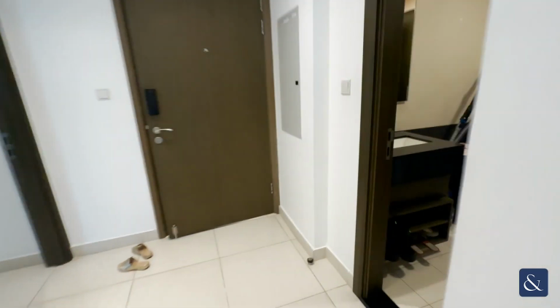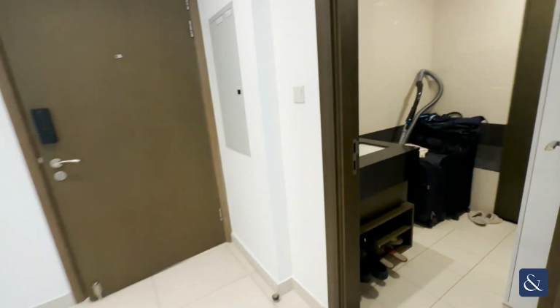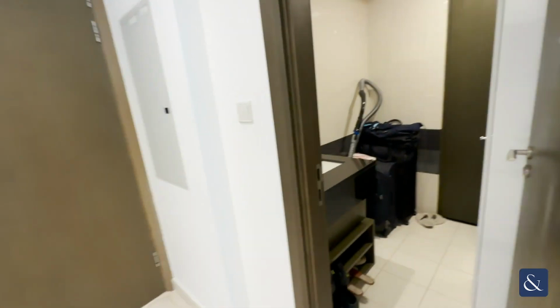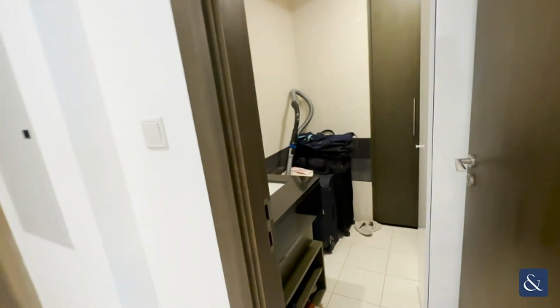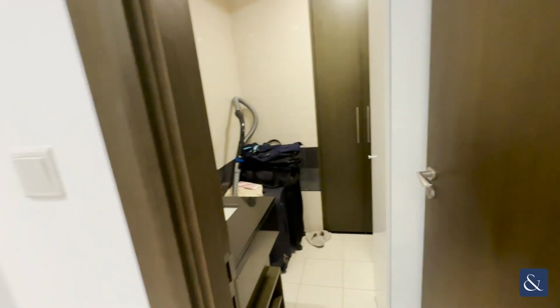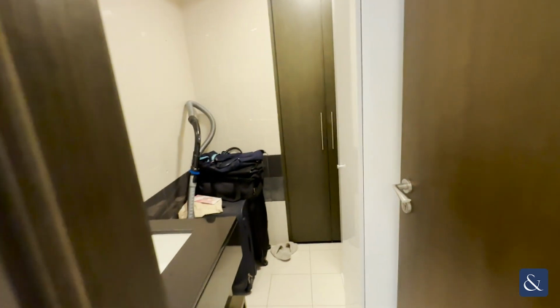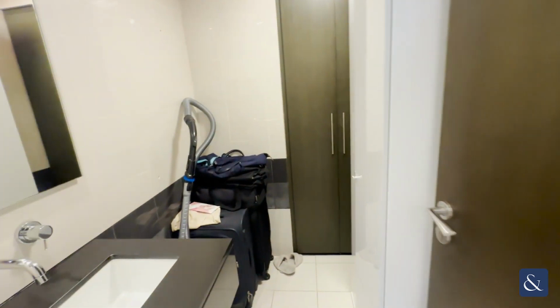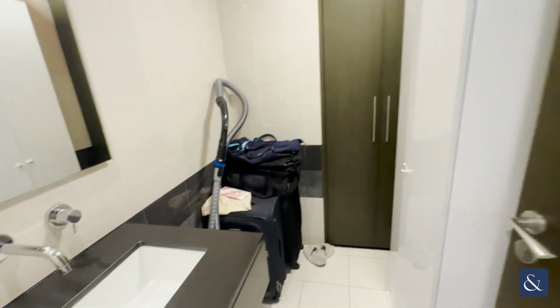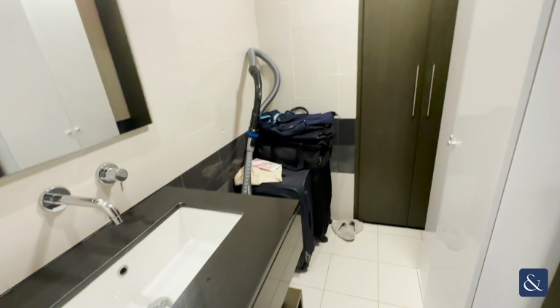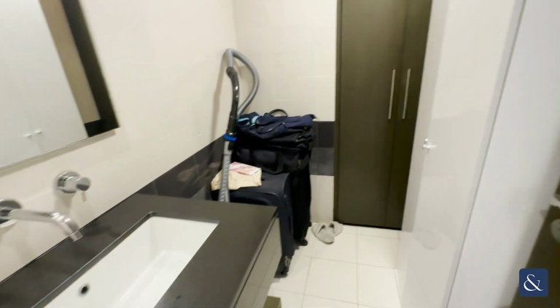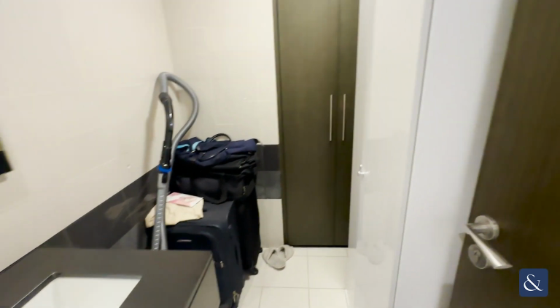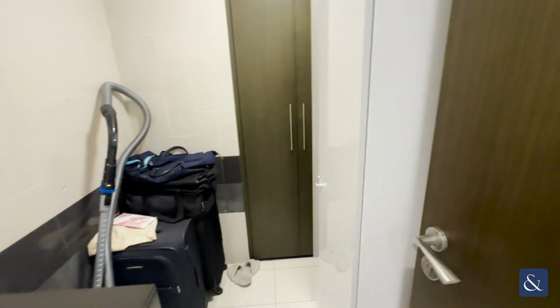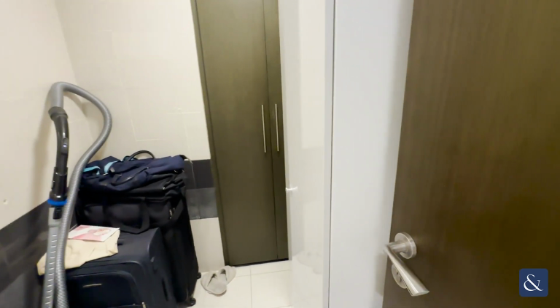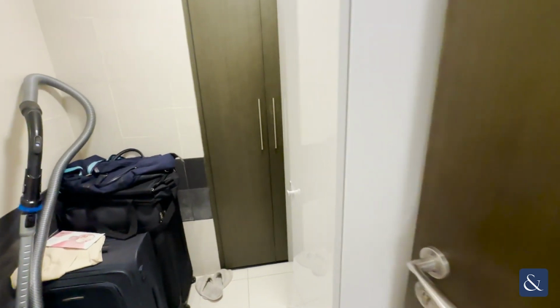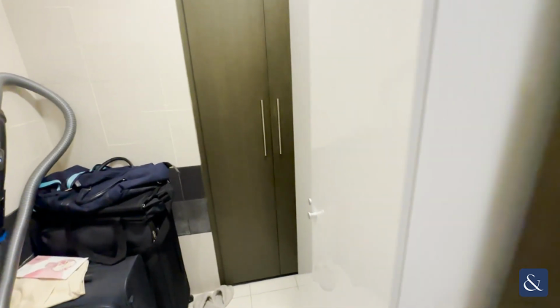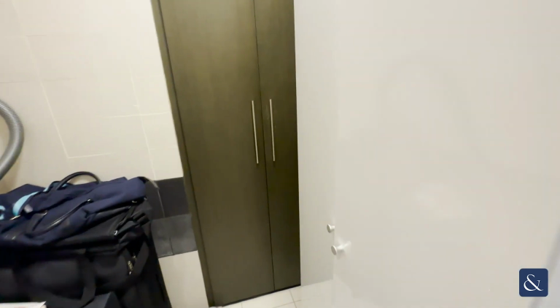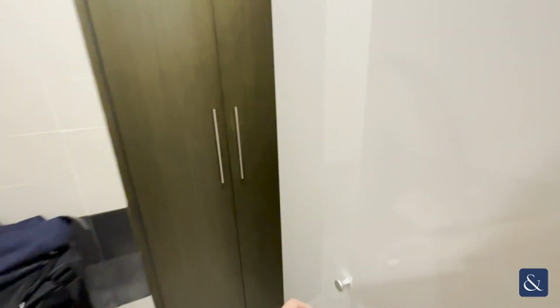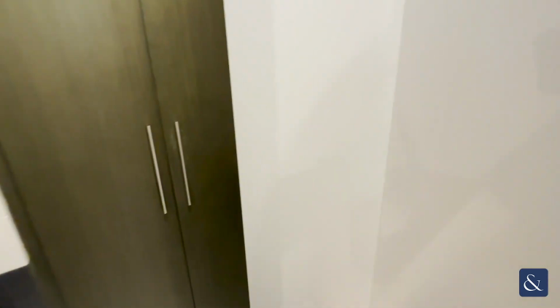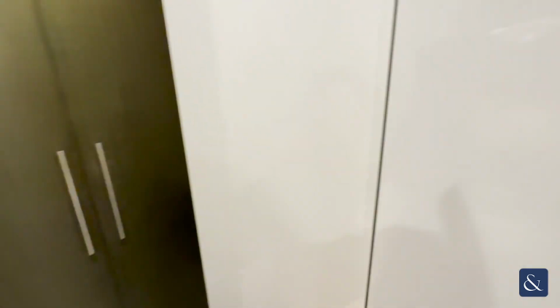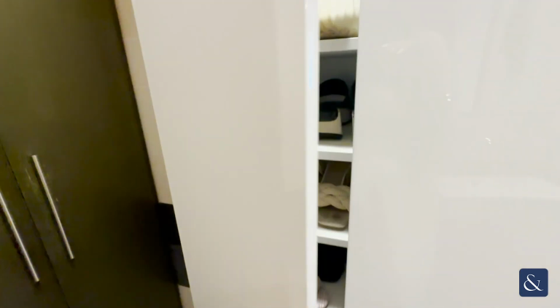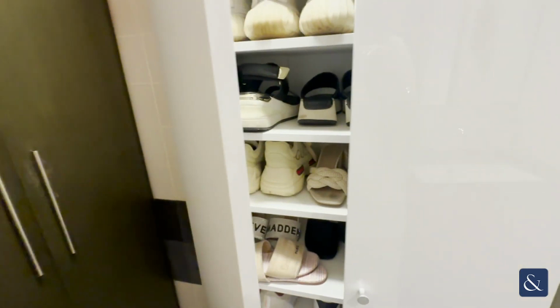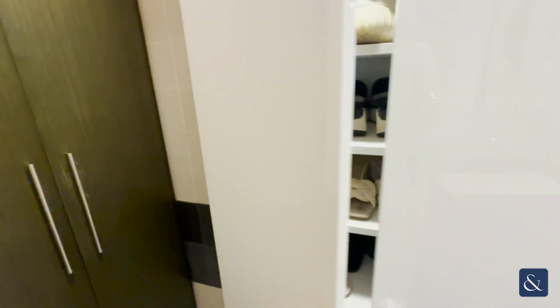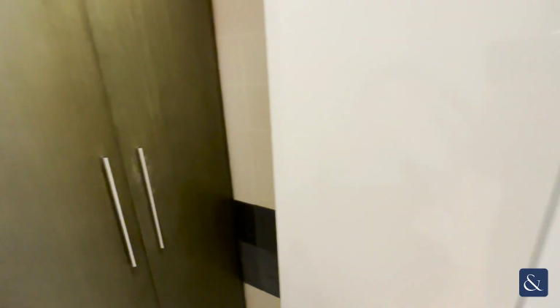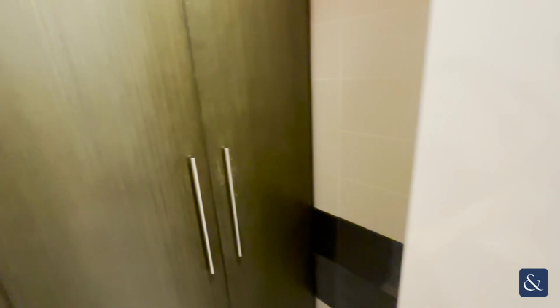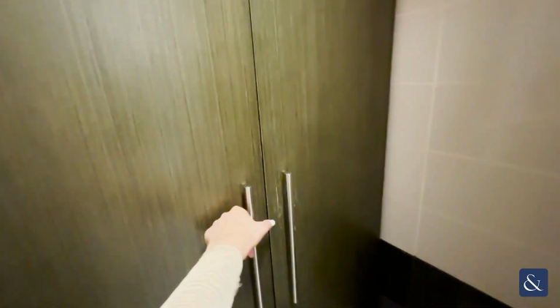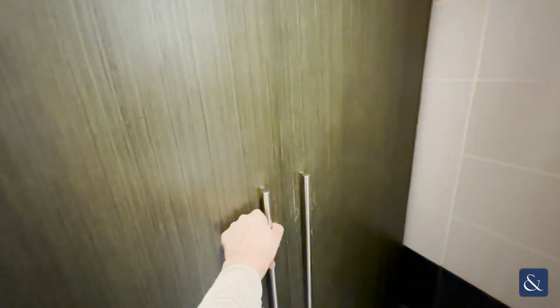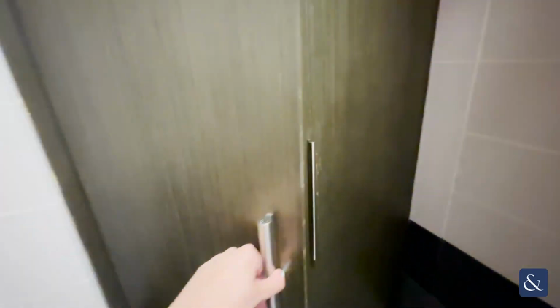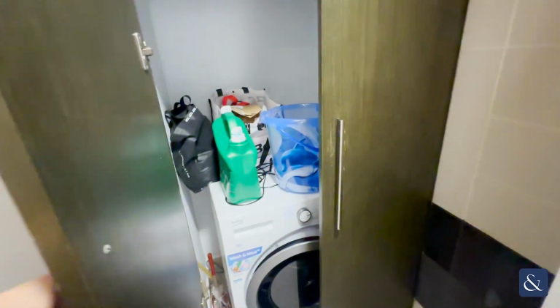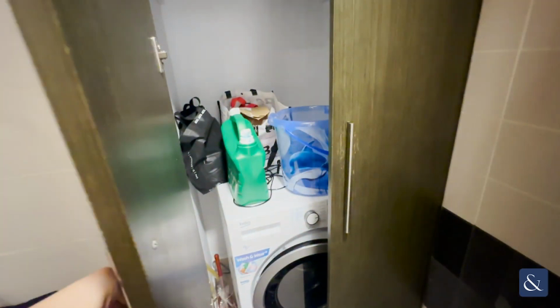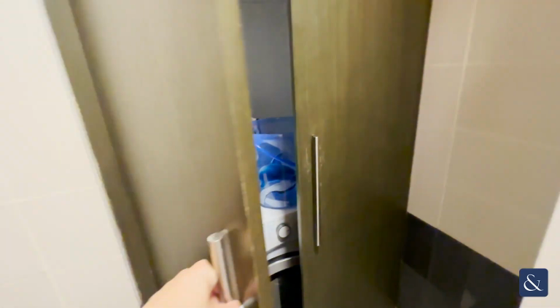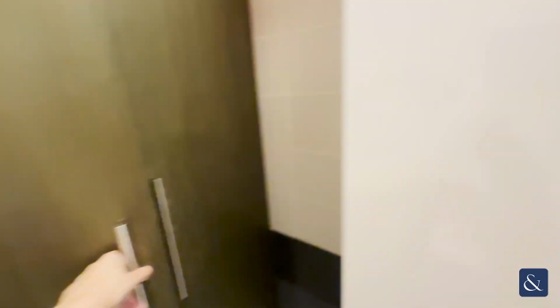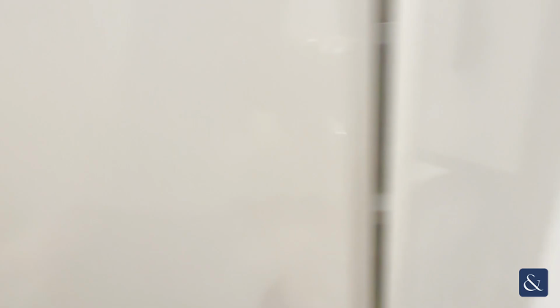This room was a bathroom but it has actually been turned into a storage room, so the toilet has been removed. You can put some extra wardrobe space in here, and this will be your washer and dryer.